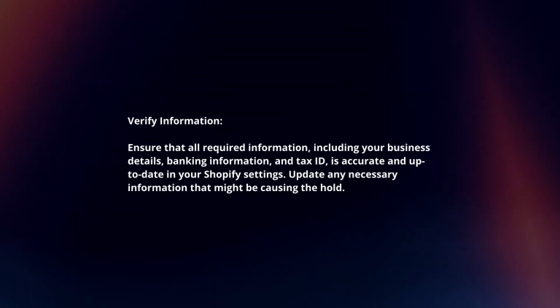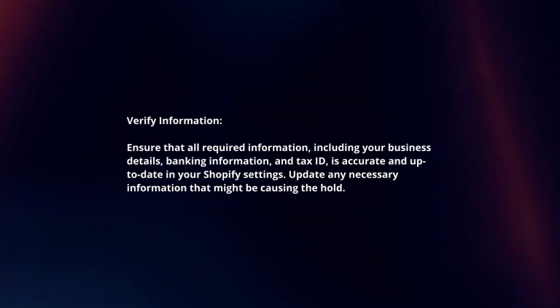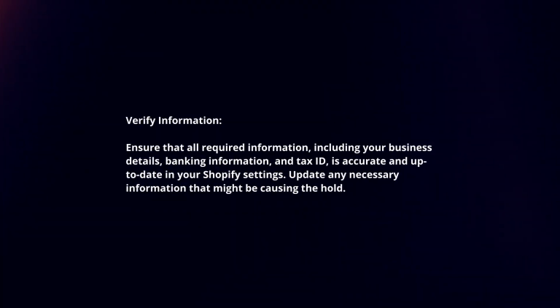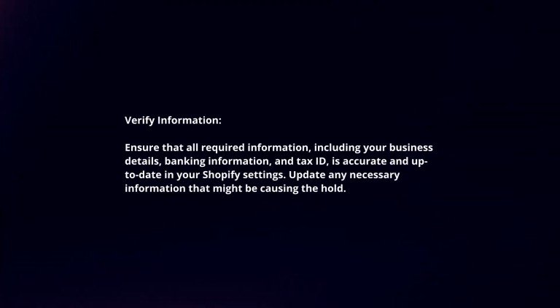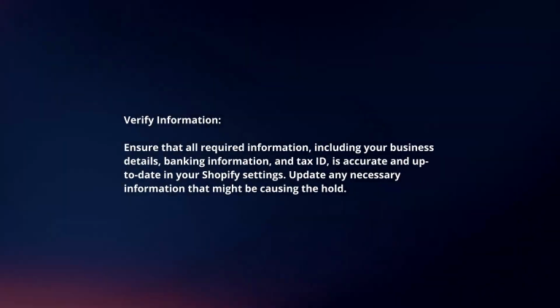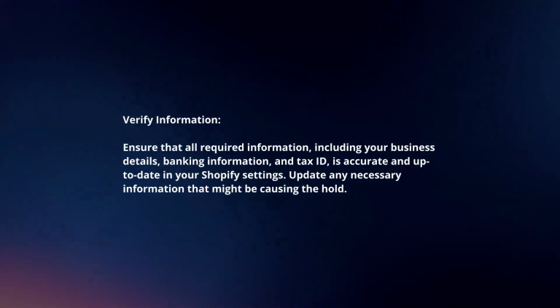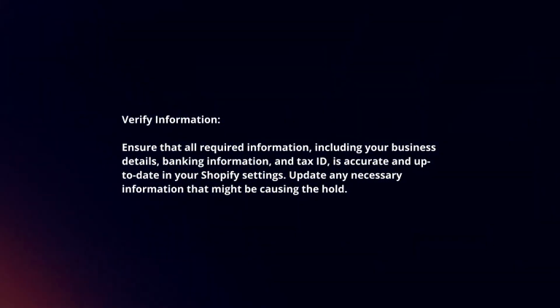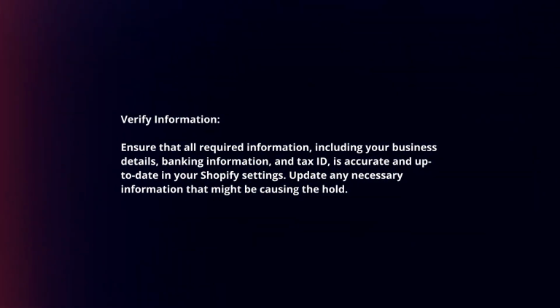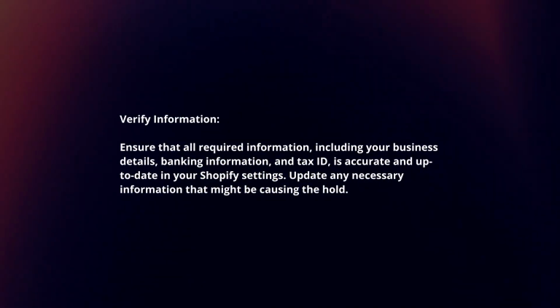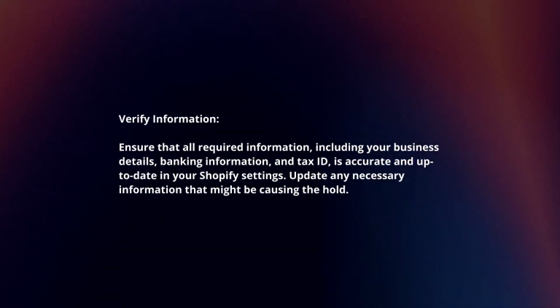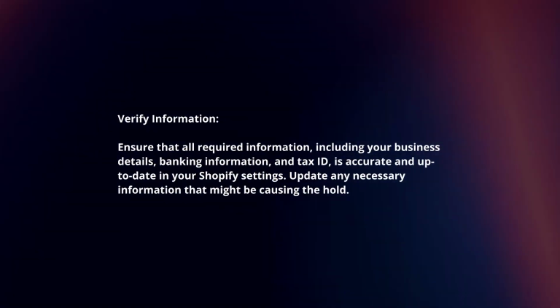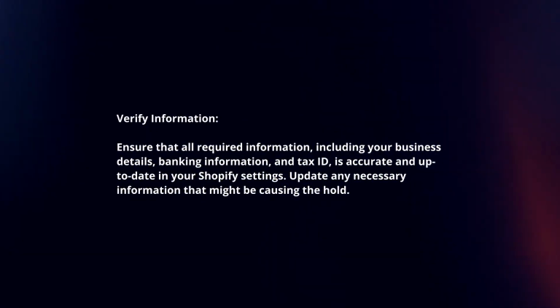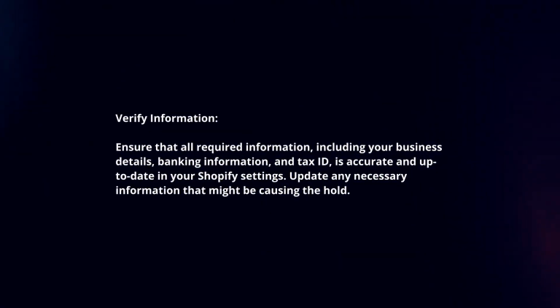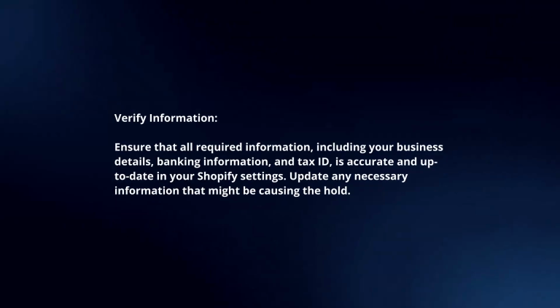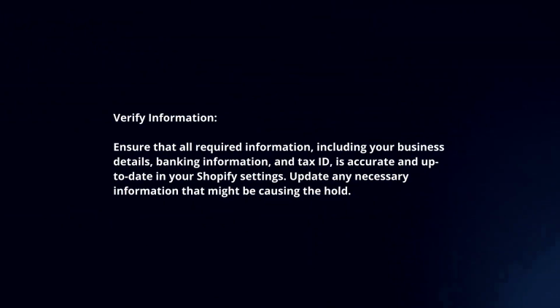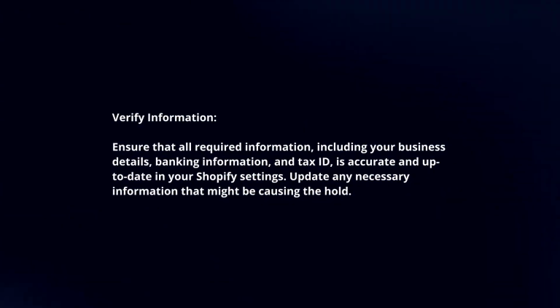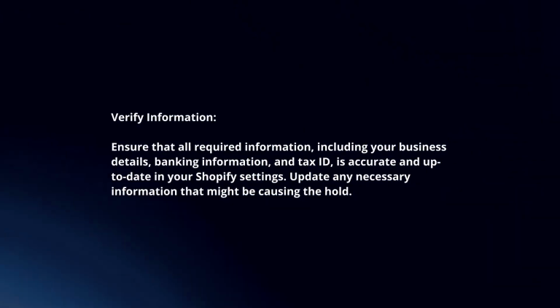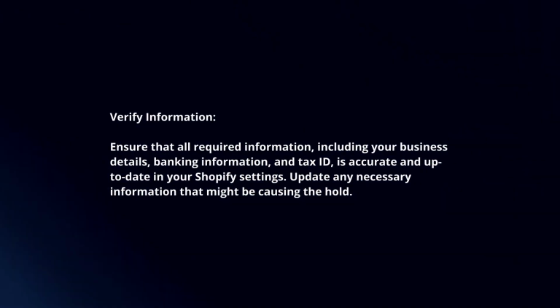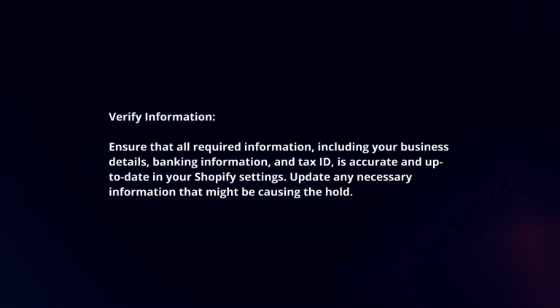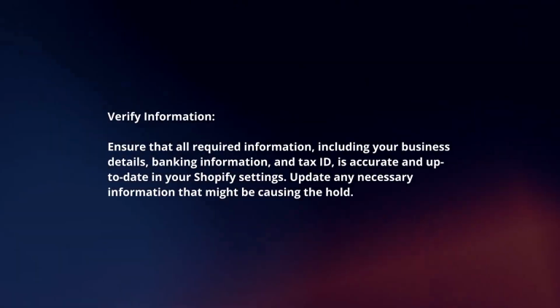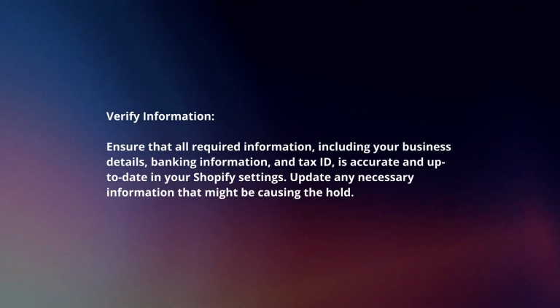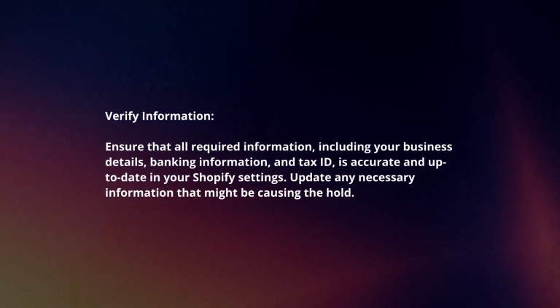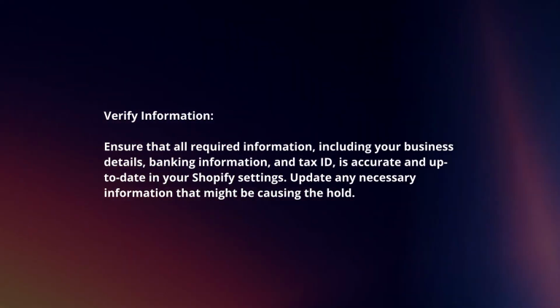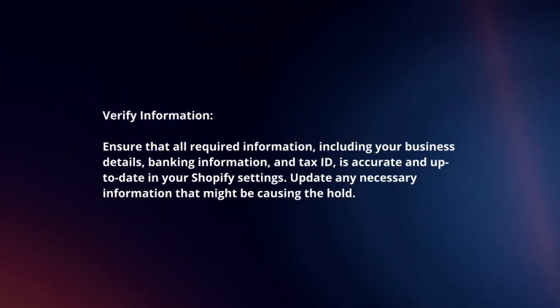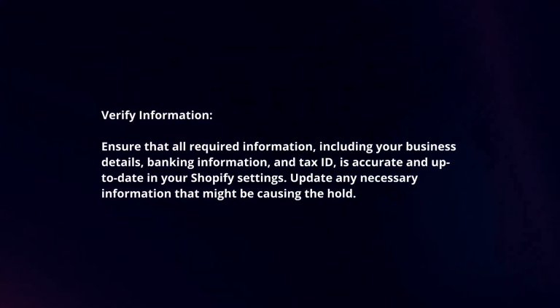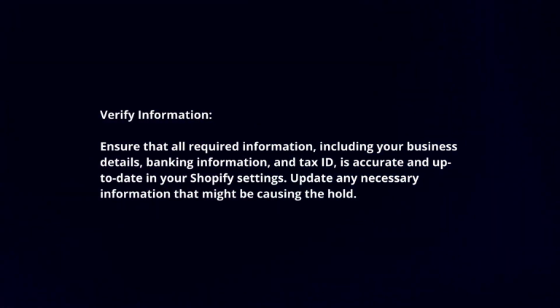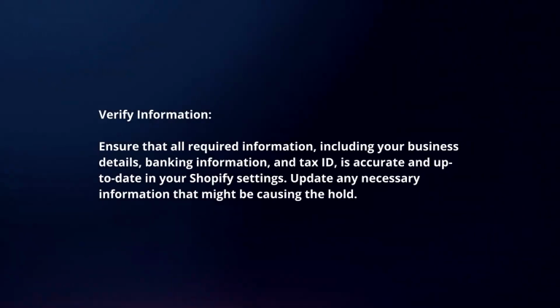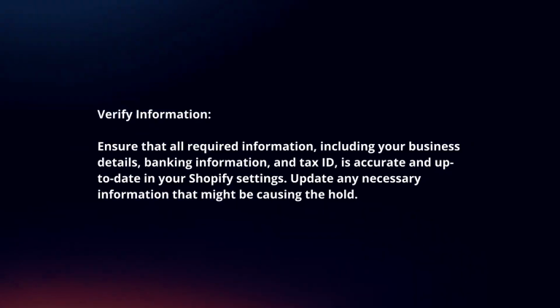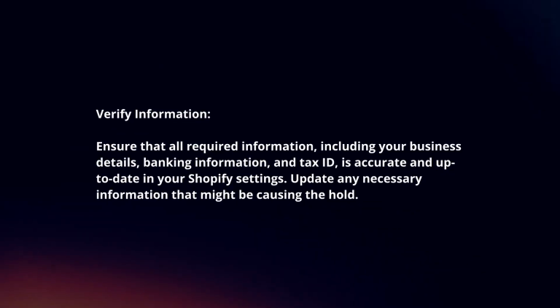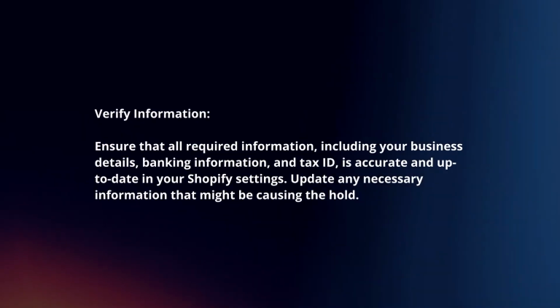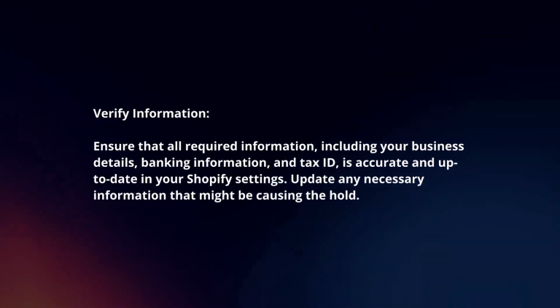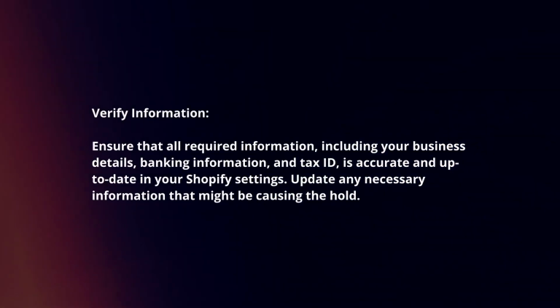Verify information. Ensure that all required information, including your business details, banking information, and tax ID, is accurate and up-to-date in your Shopify settings. Update any necessary information that might be causing the hold.